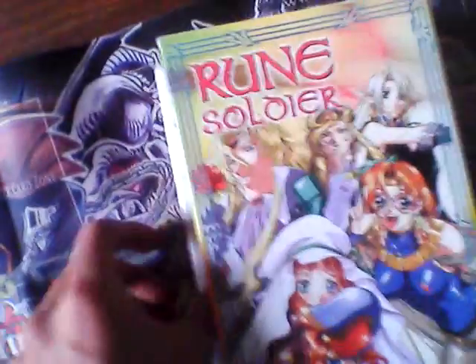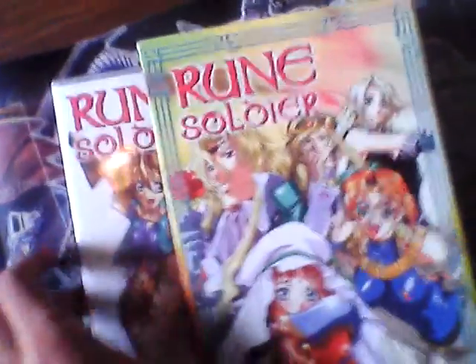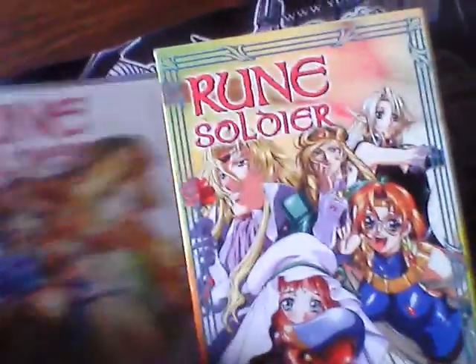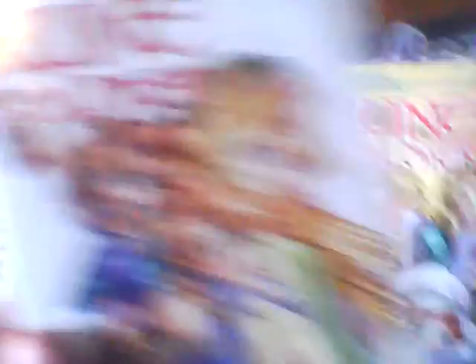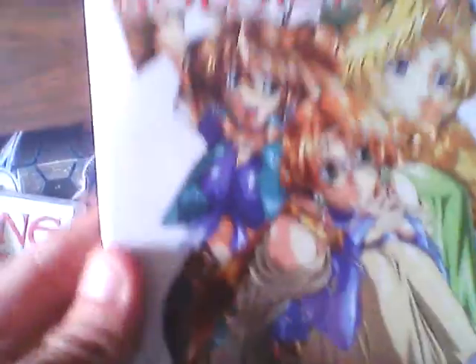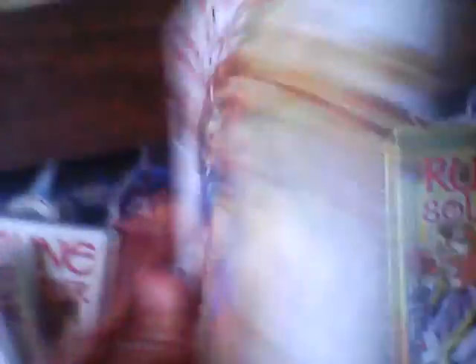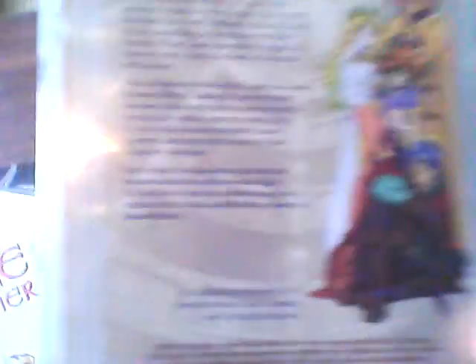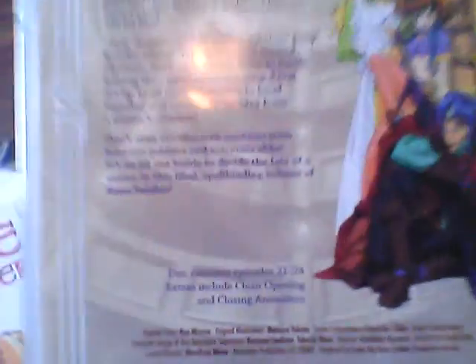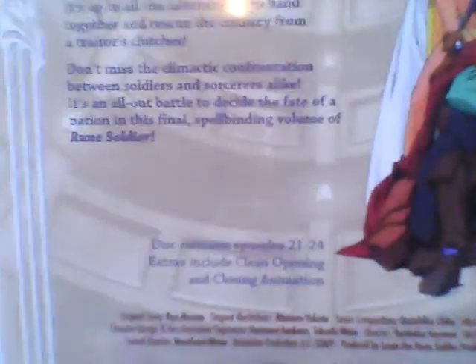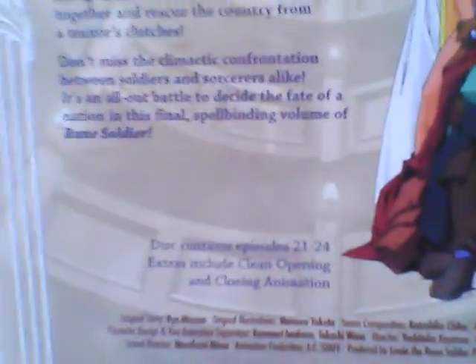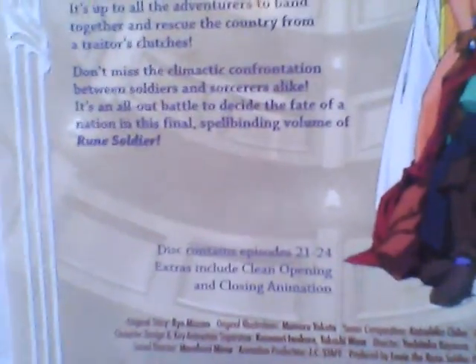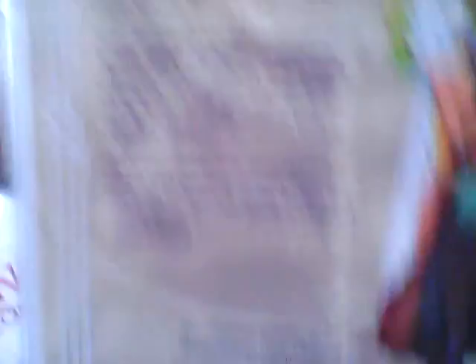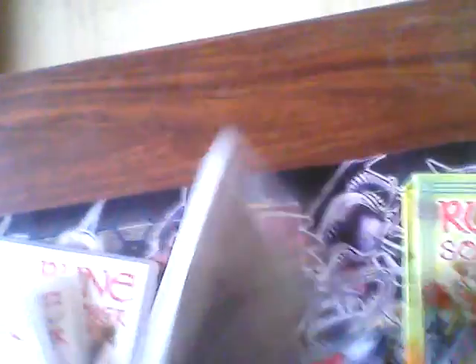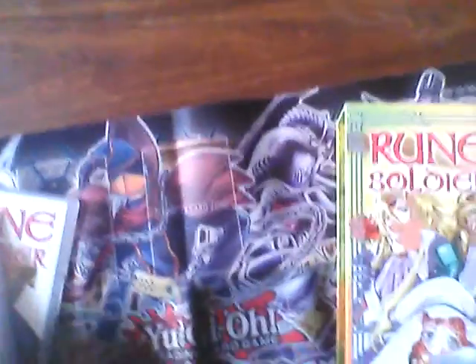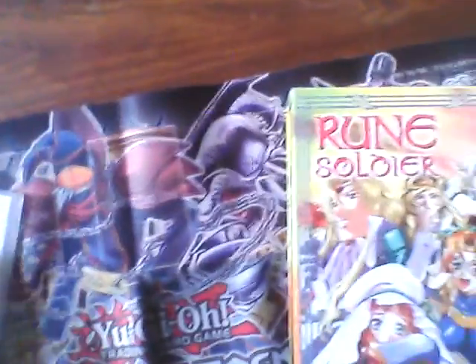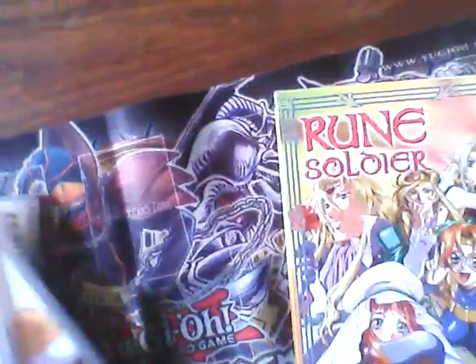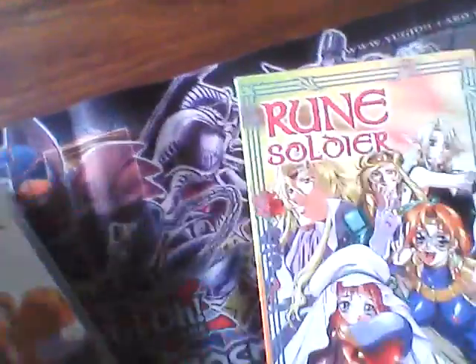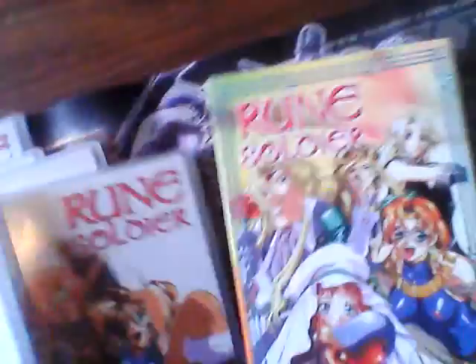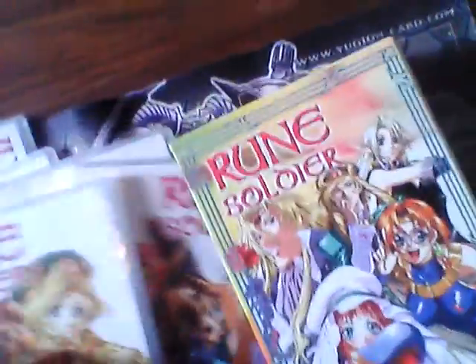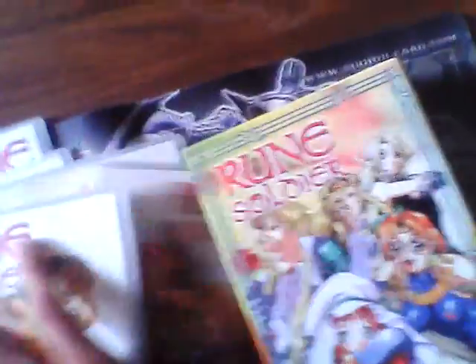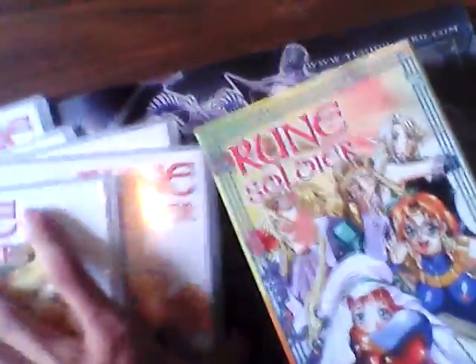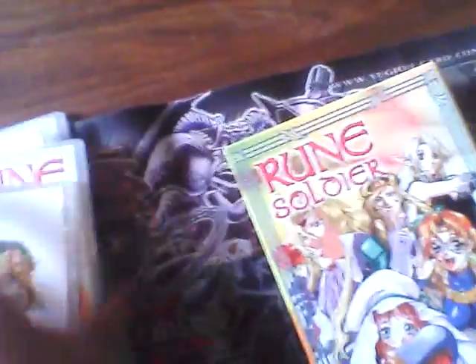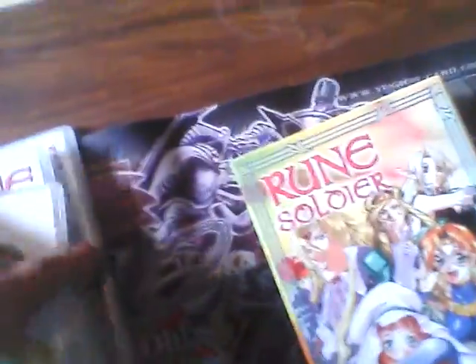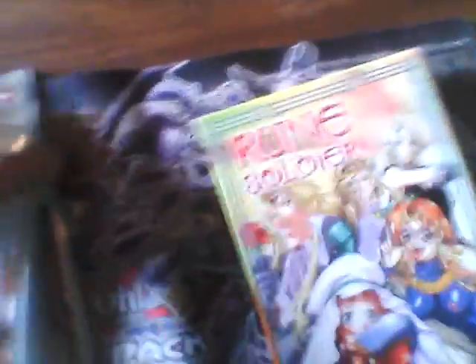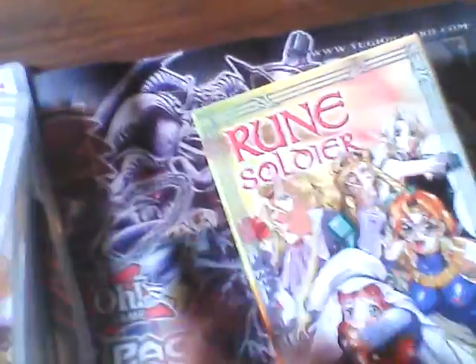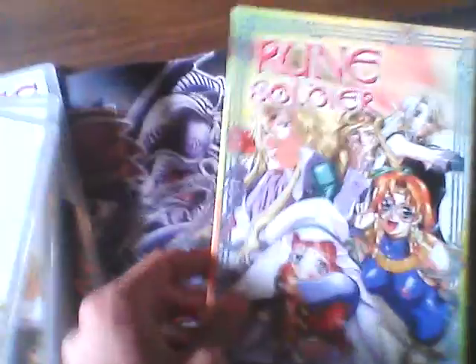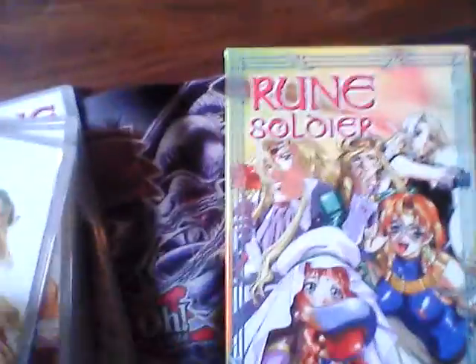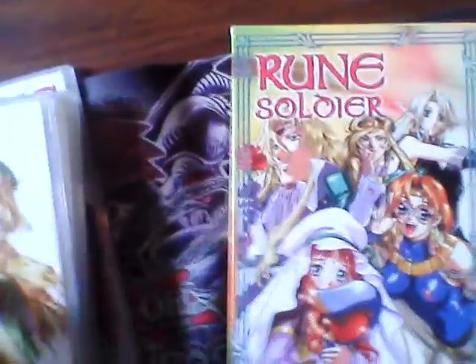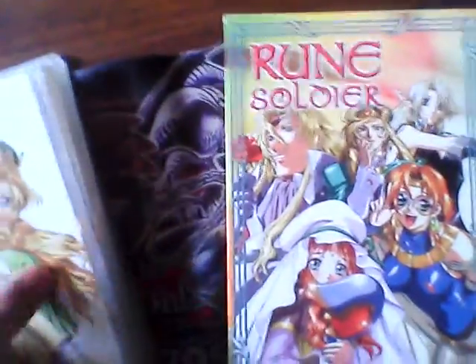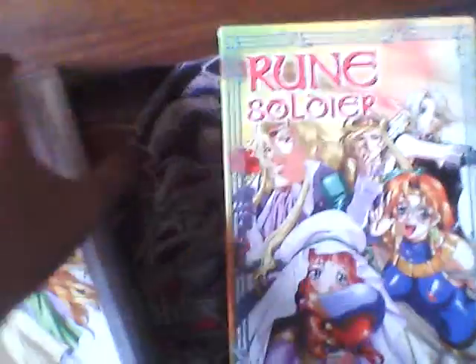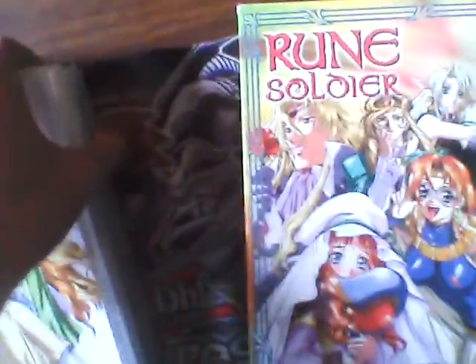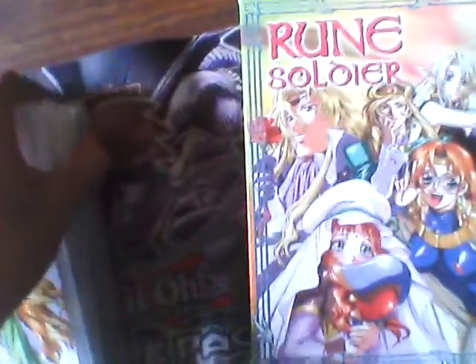And the last volume, volume 6, has episodes 23 through 24. My friend has this anime and I watch it over at his house, and I said, you know what, I'm gonna buy this. And so I did.